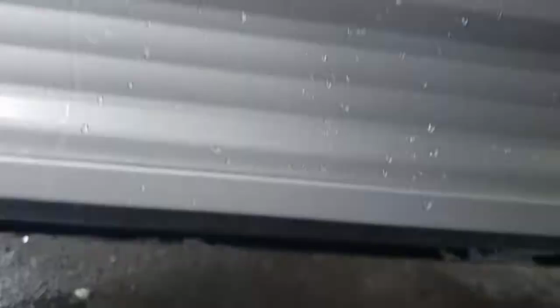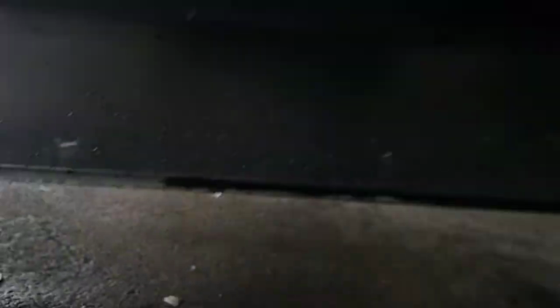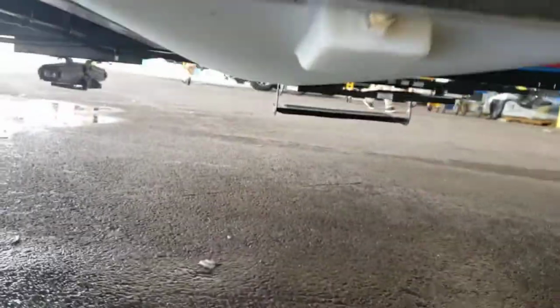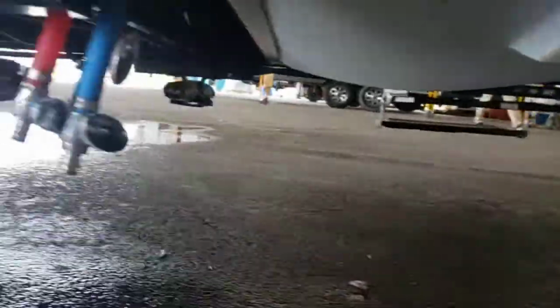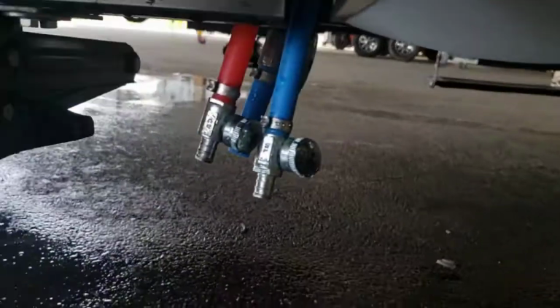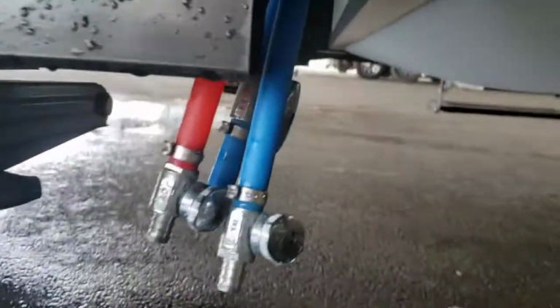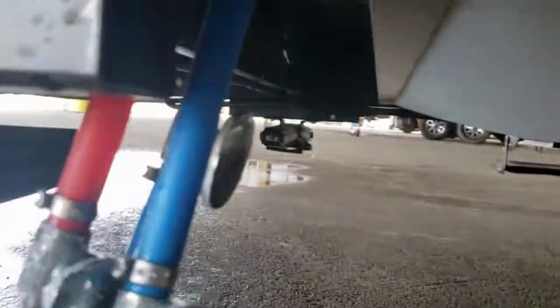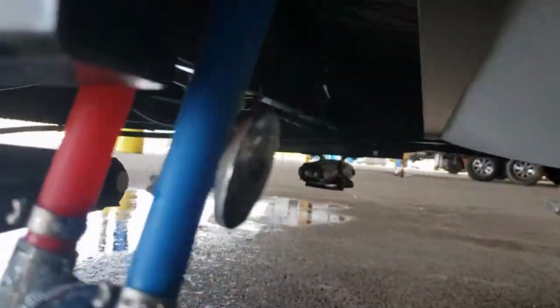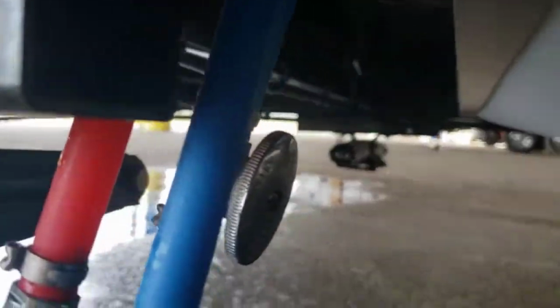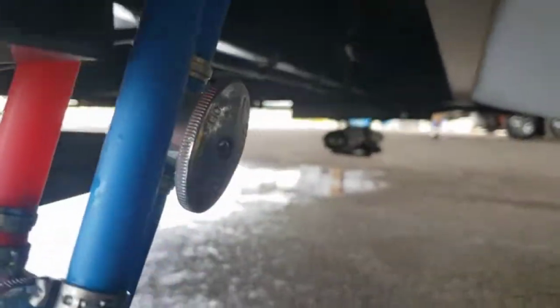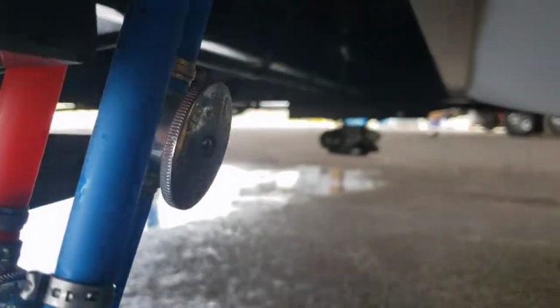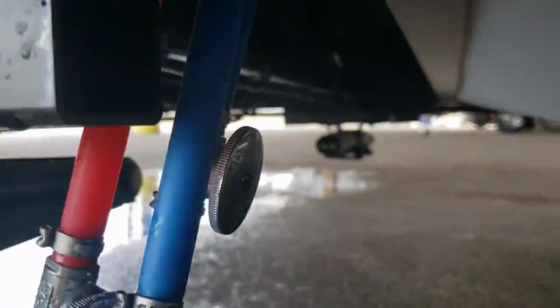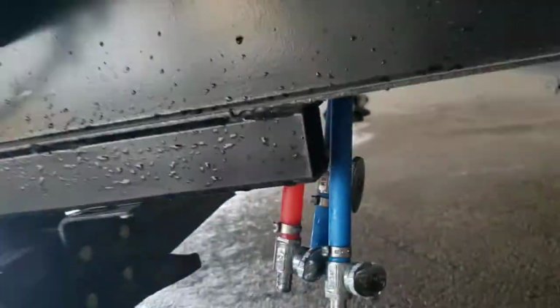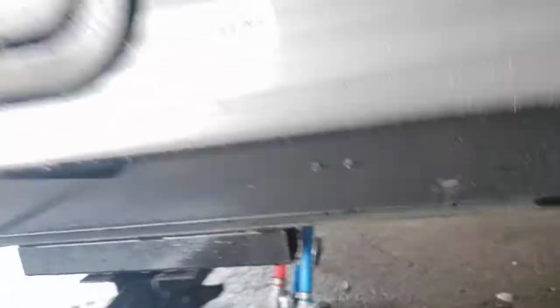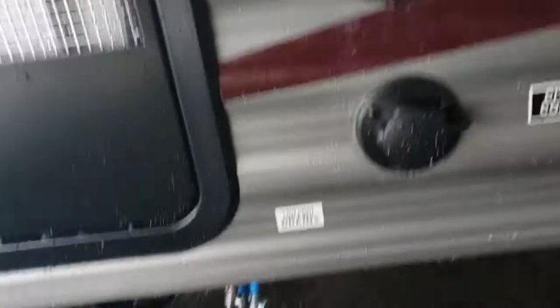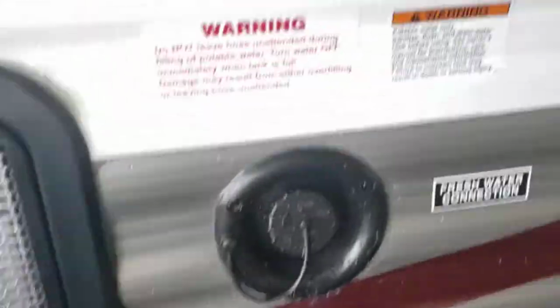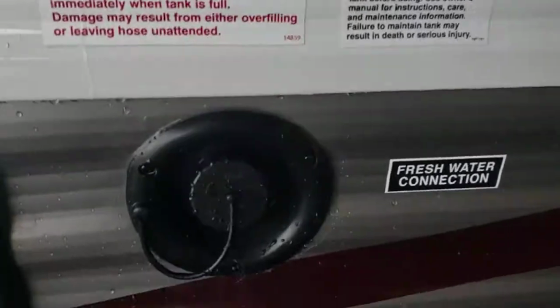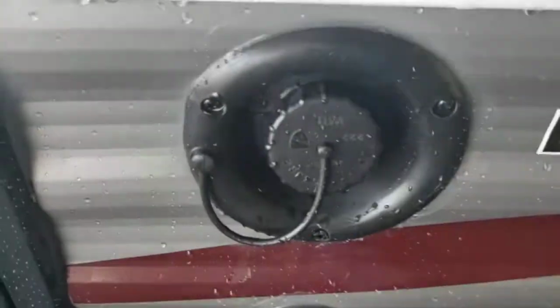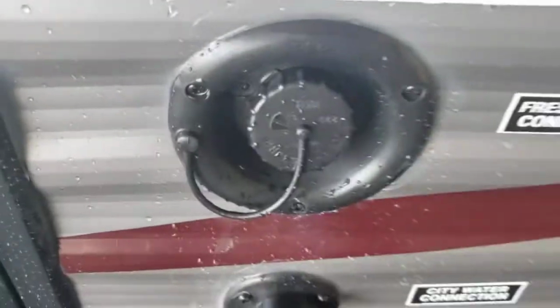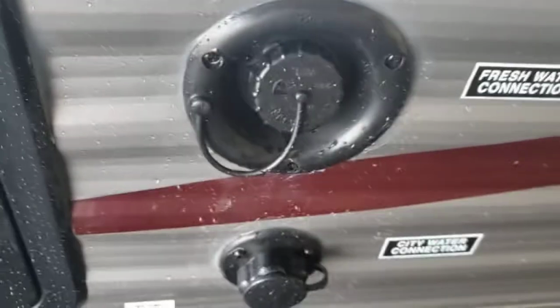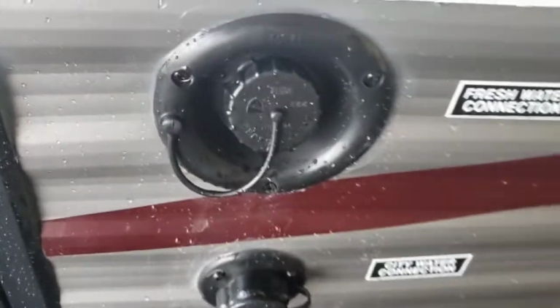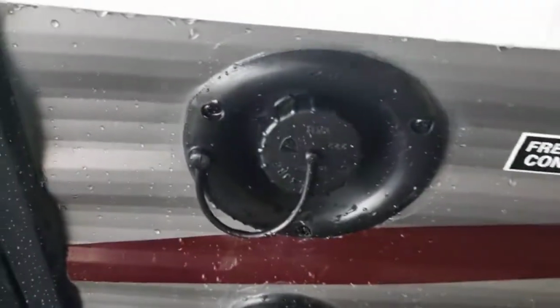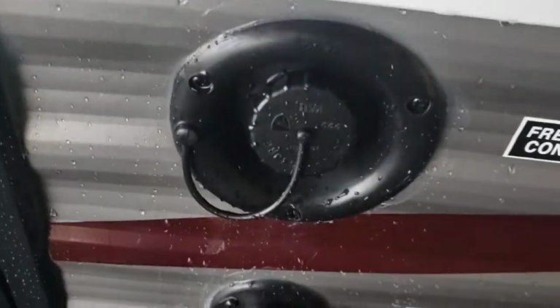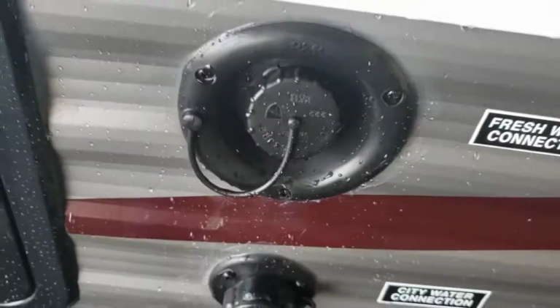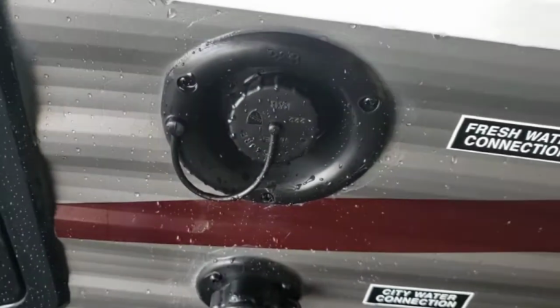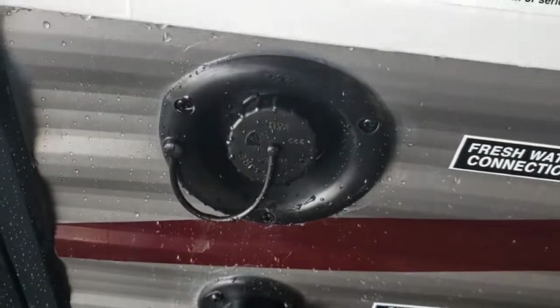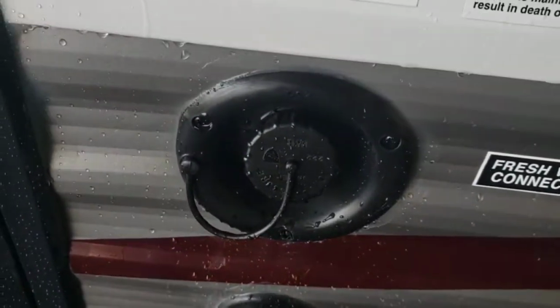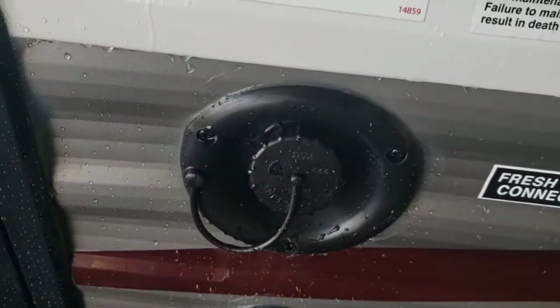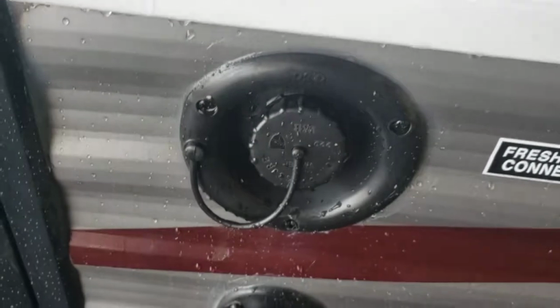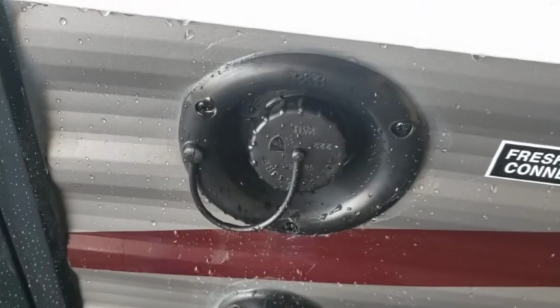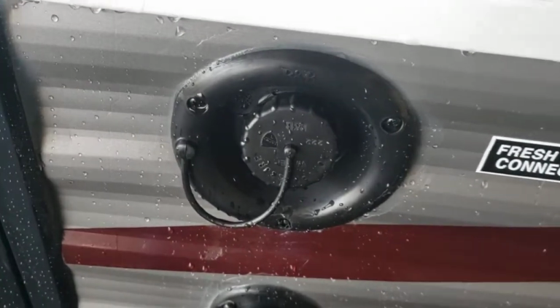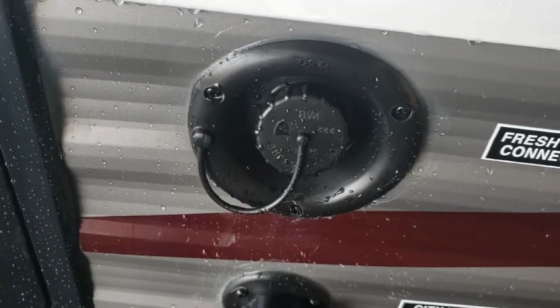Looking for your drain for your fresh tank — right there, that one in the back, that's your drain for your fresh. This is where you fill your fresh — just touch your hose in there, don't jam it in there, and monitor its progress from the inside monitoring panel as you are filling it.